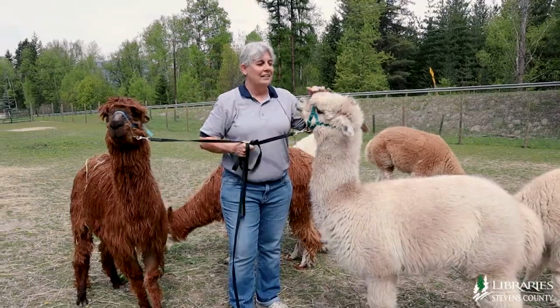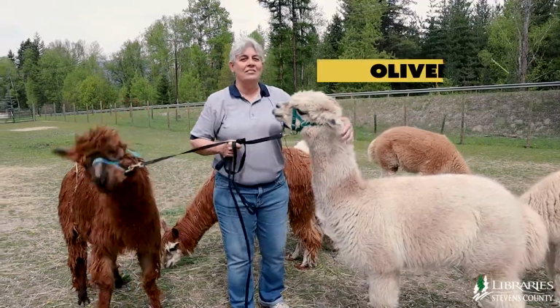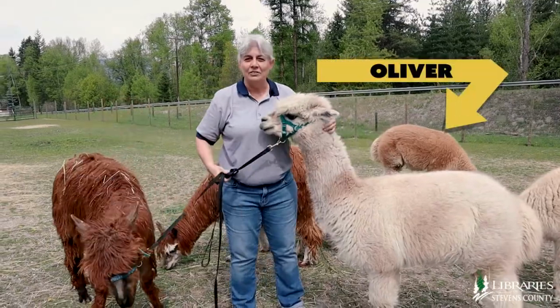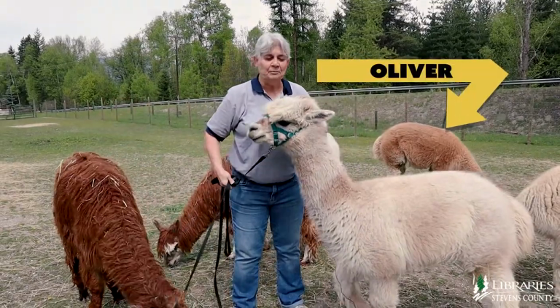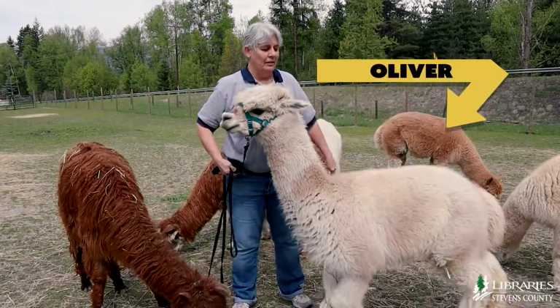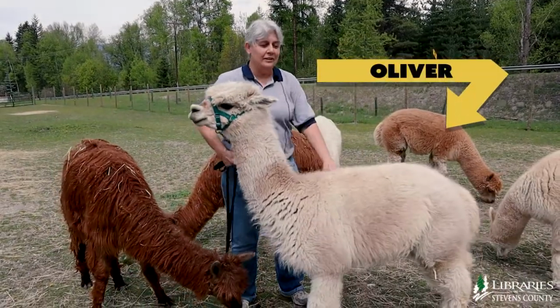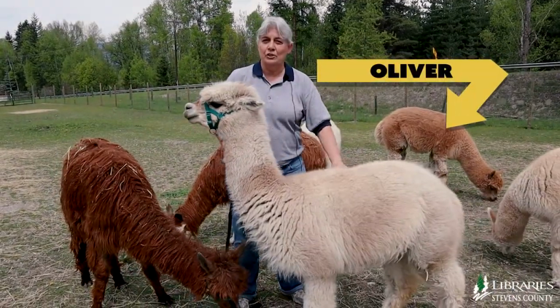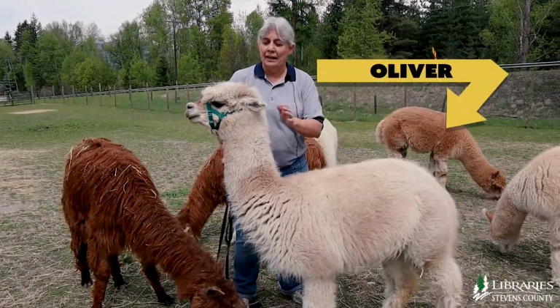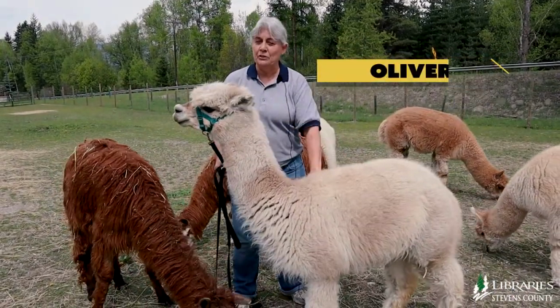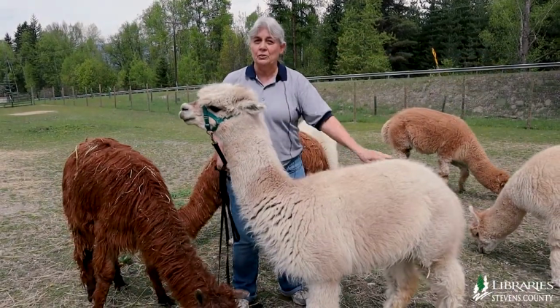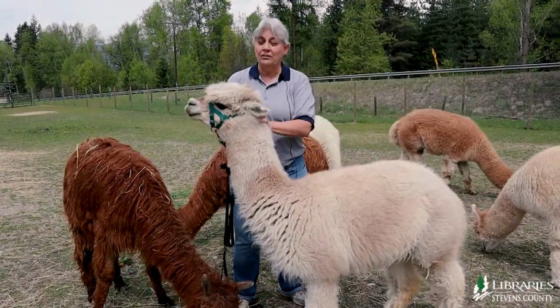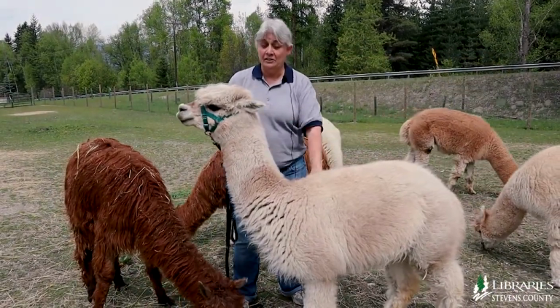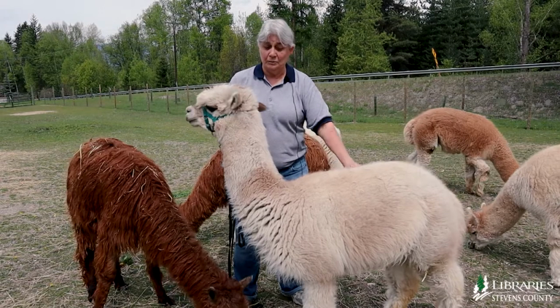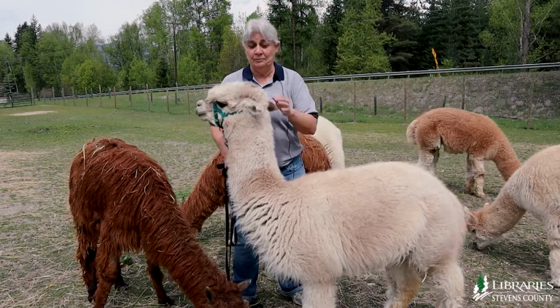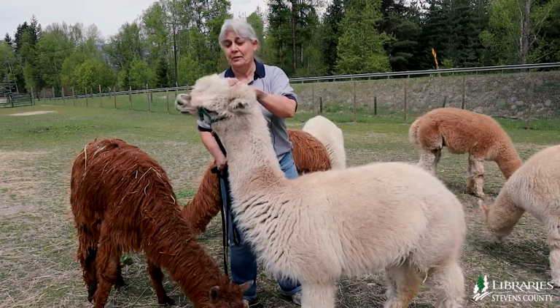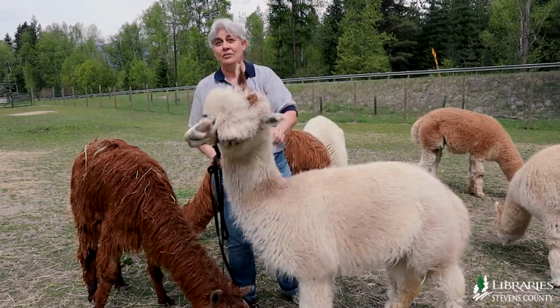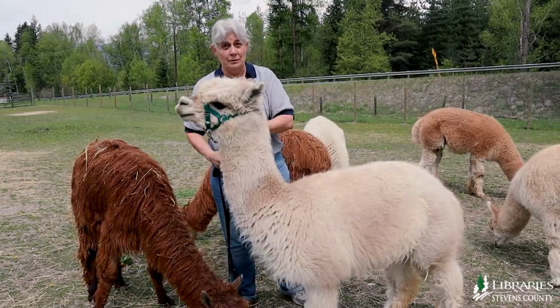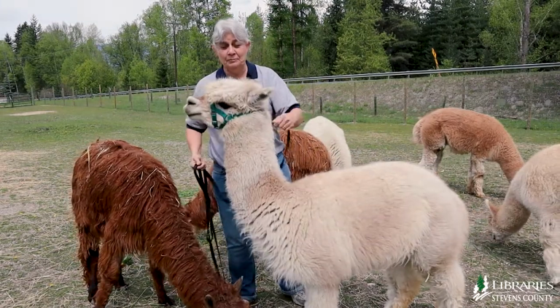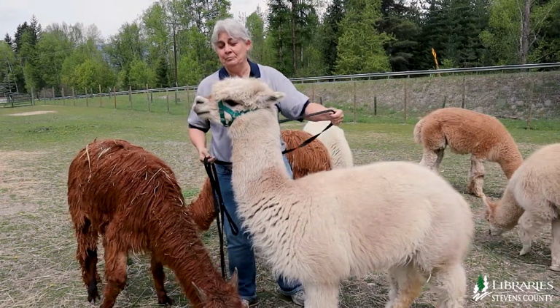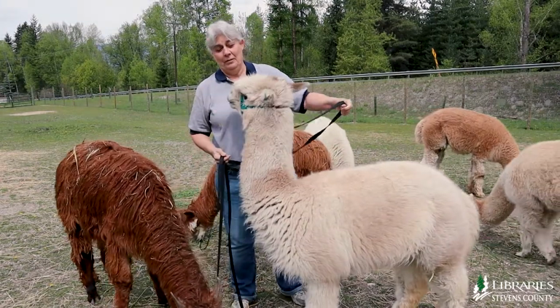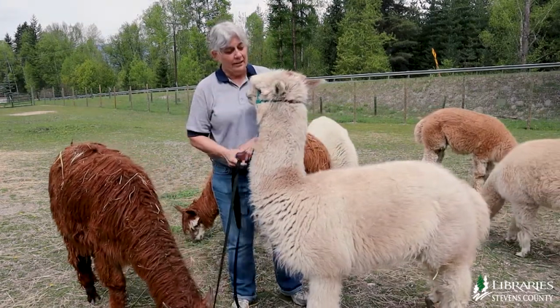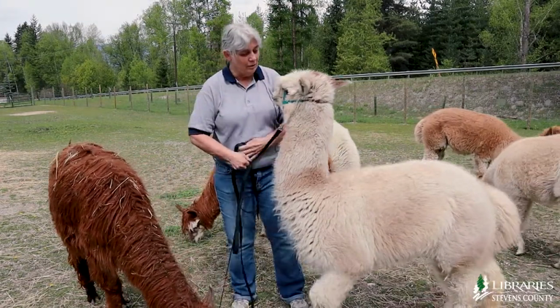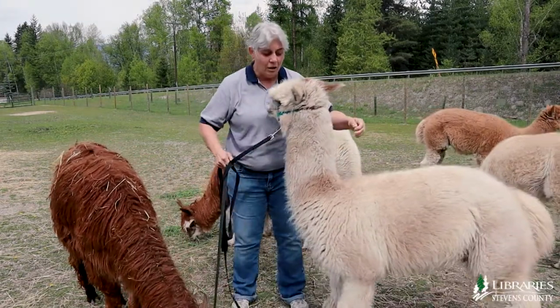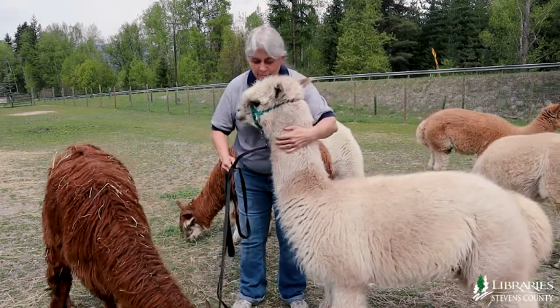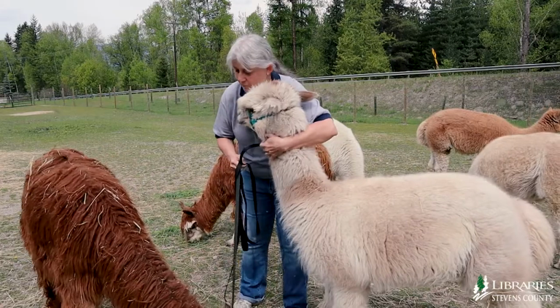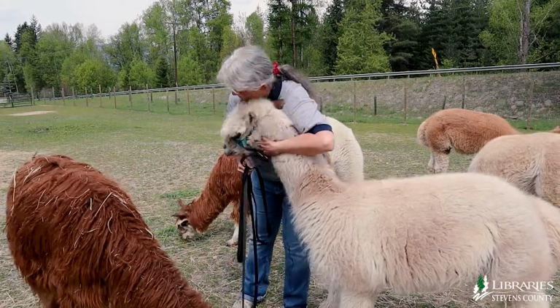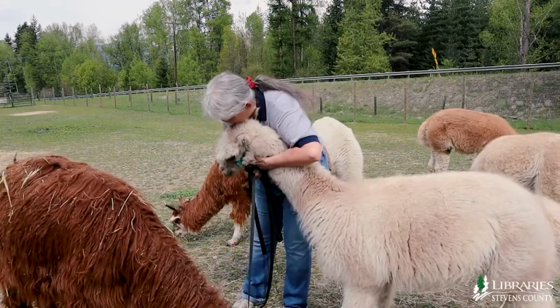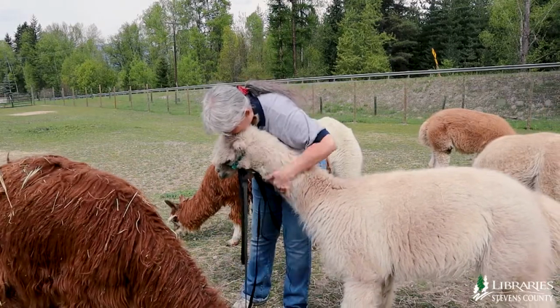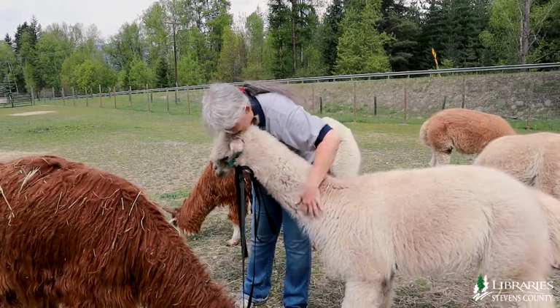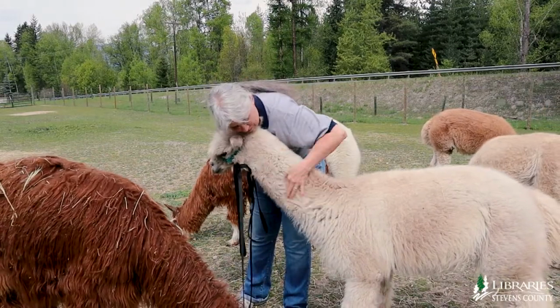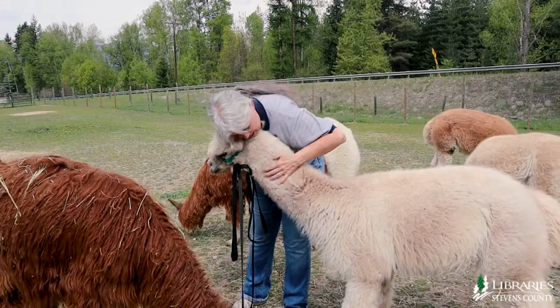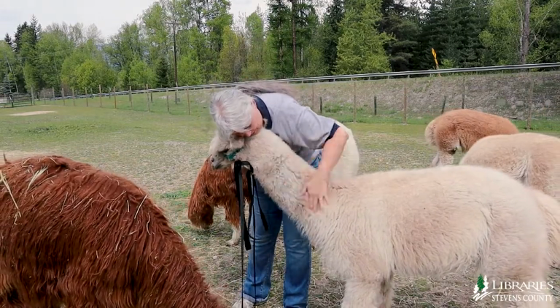This is Oliver. He has actually been to elementary schools and convalescent hospitals. He likes to meet people and he lets them hug him and love him.